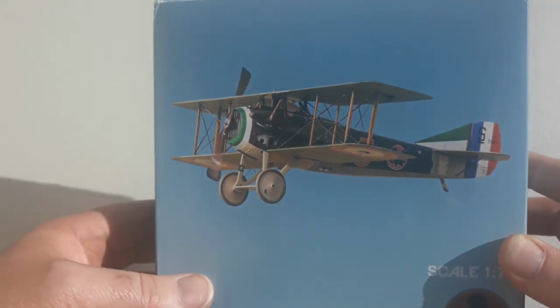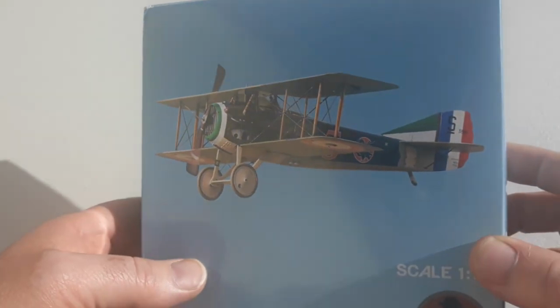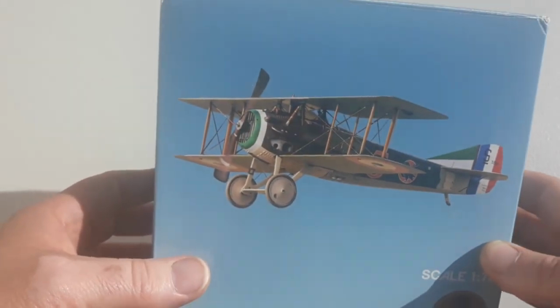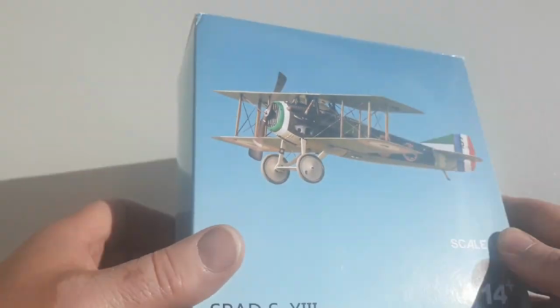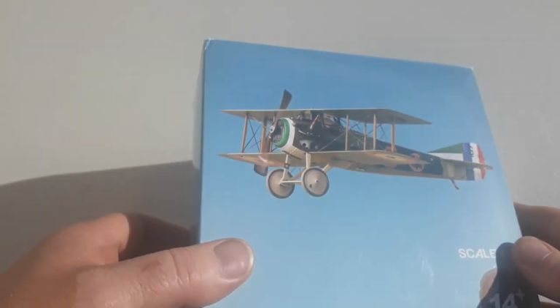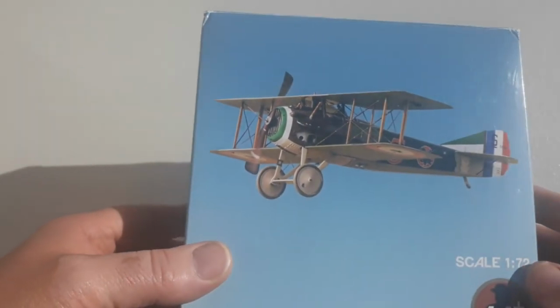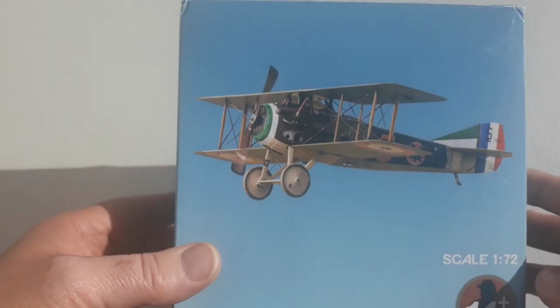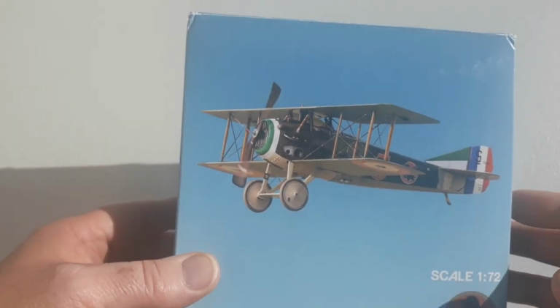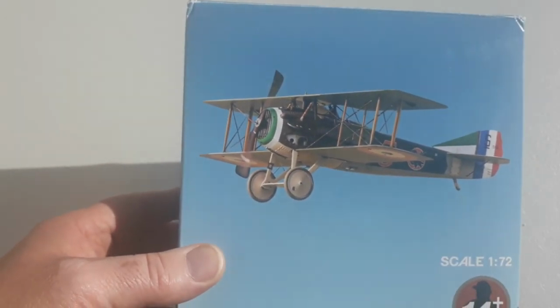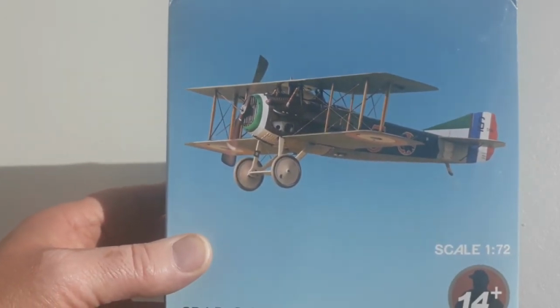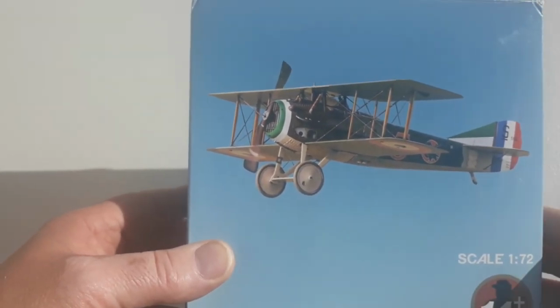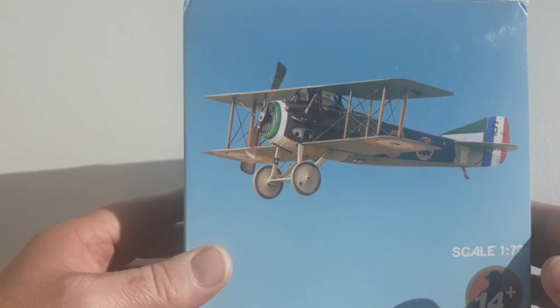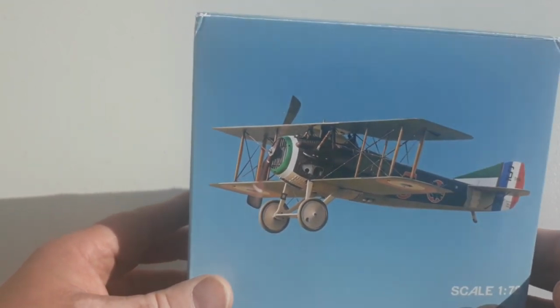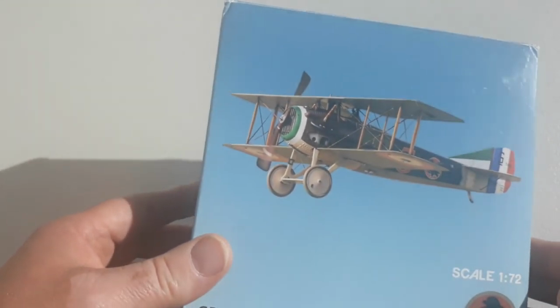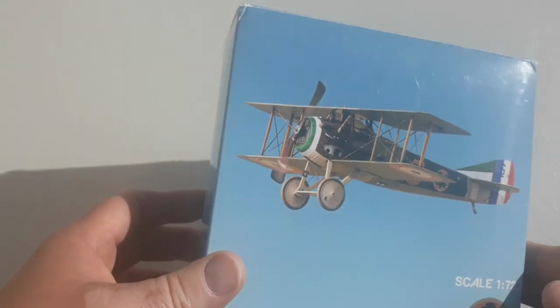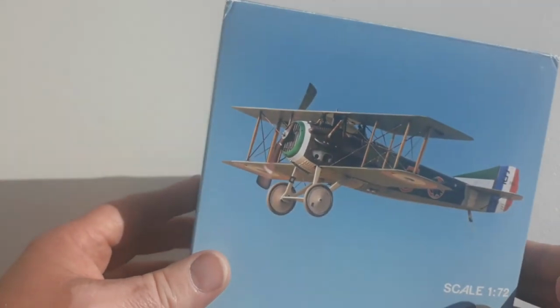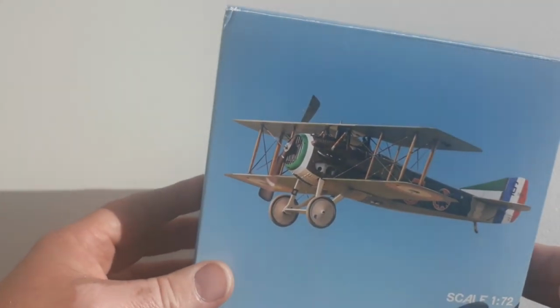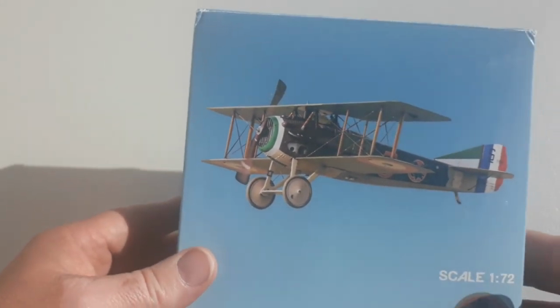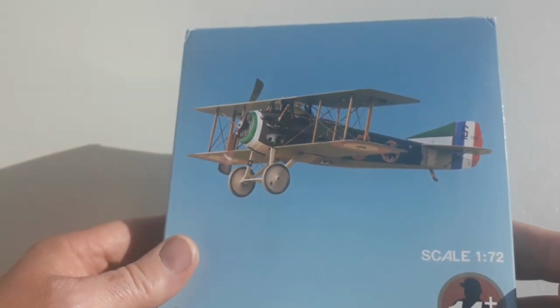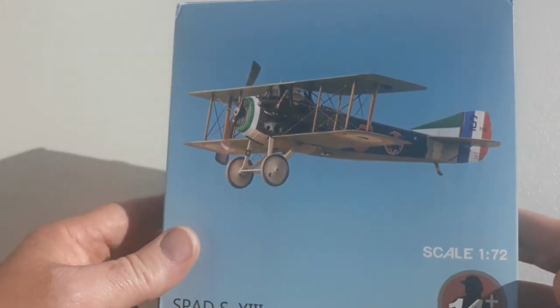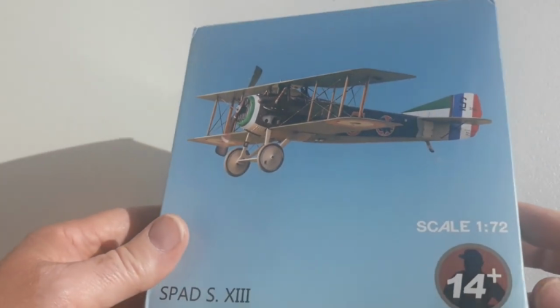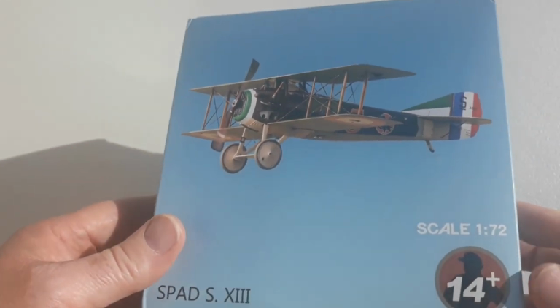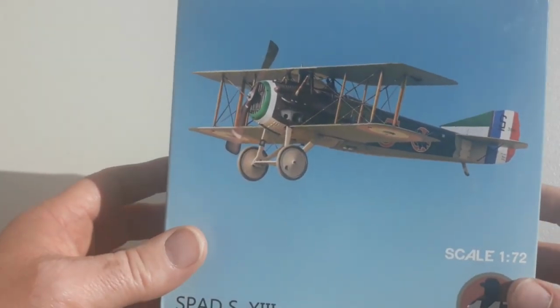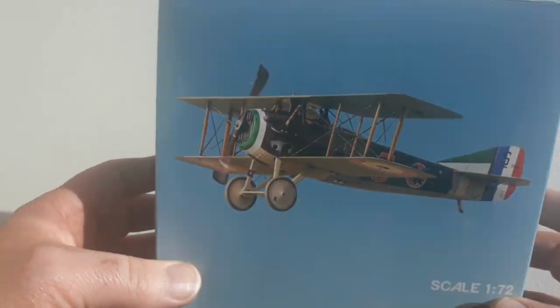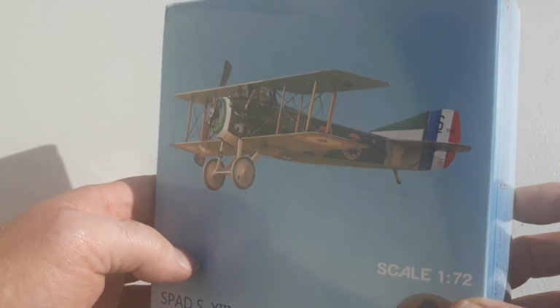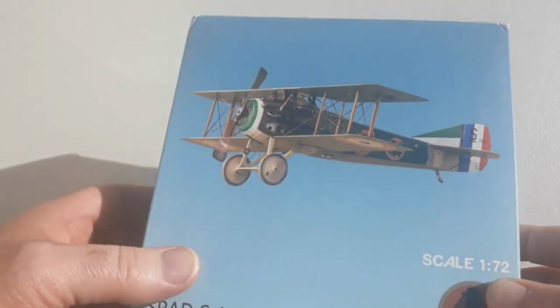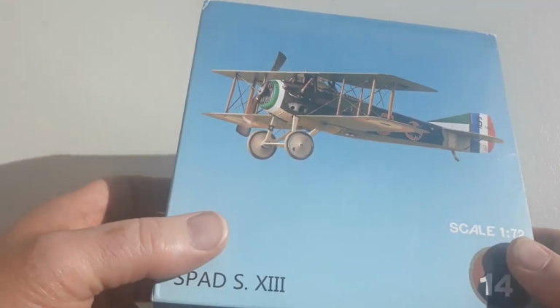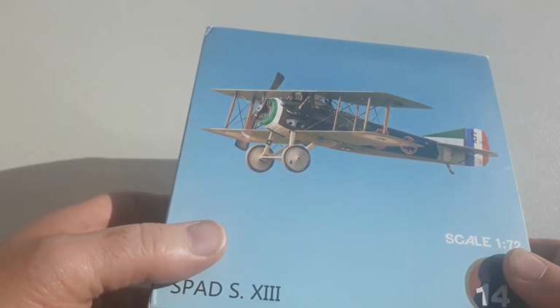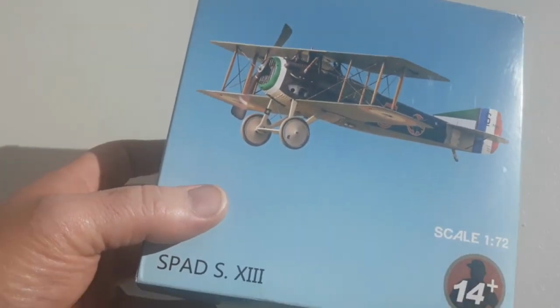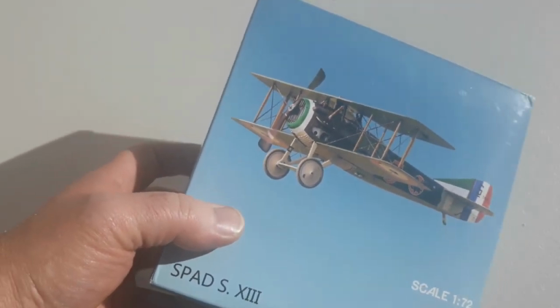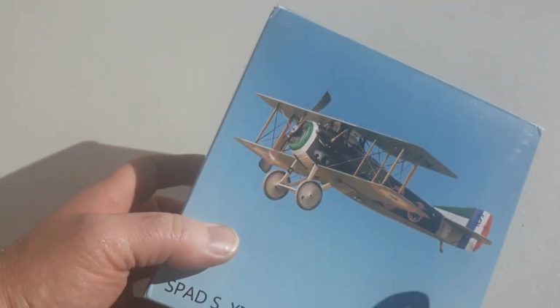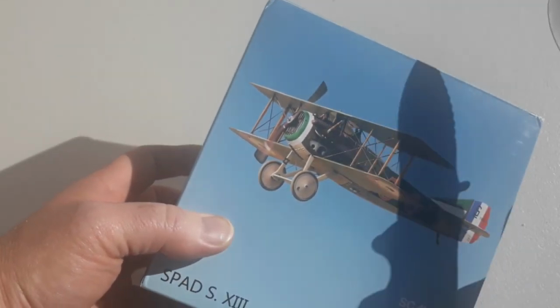By war's end it was being used by the United States Army Air Service, but primarily it was used by the French Air Force. So what we'll do is we'll get this bad boy open.